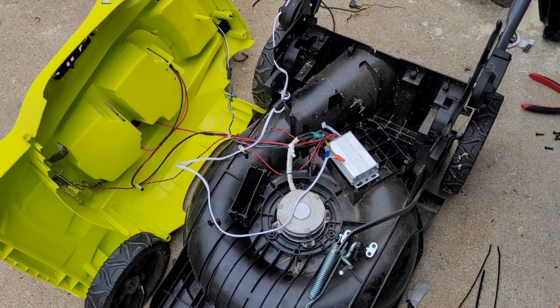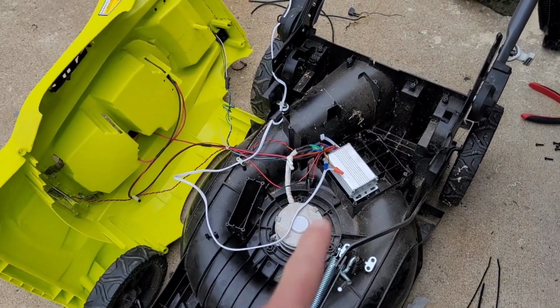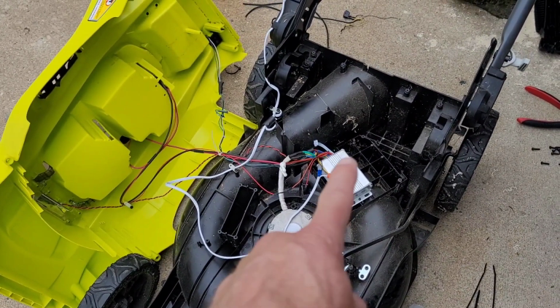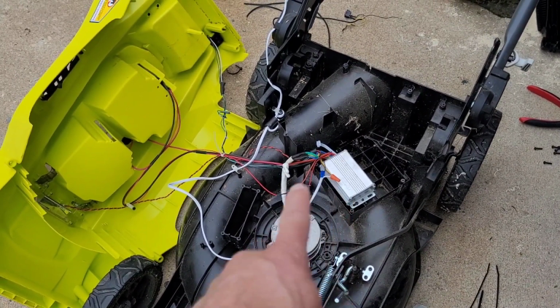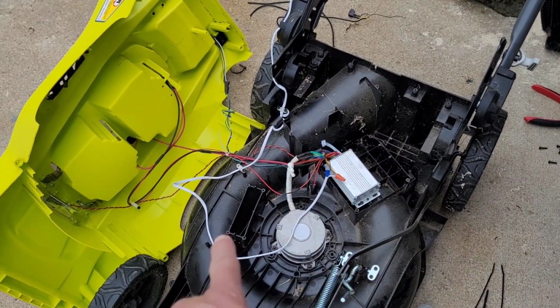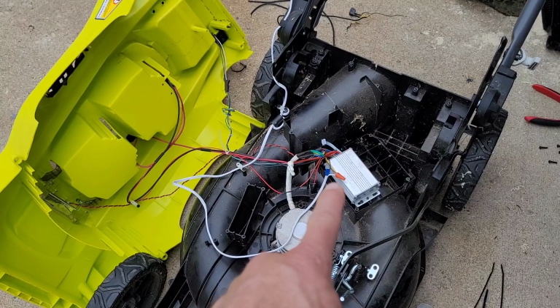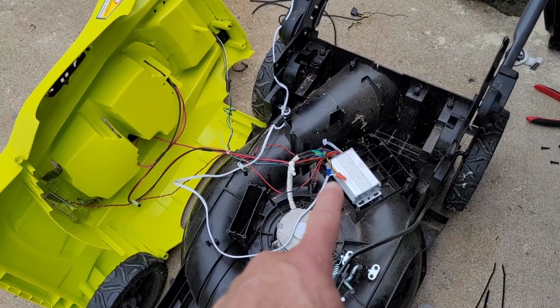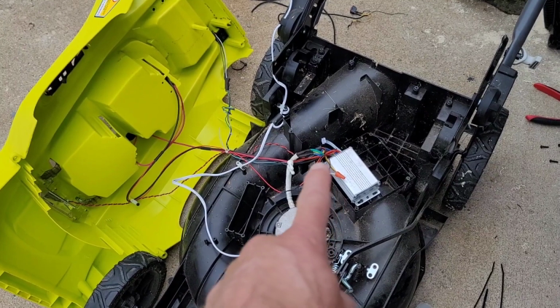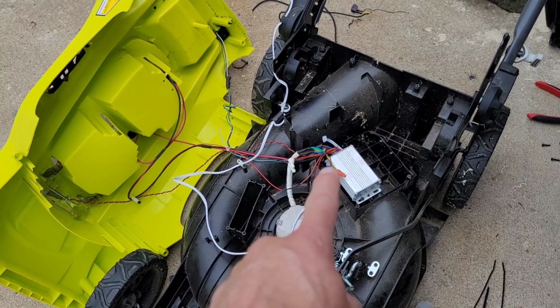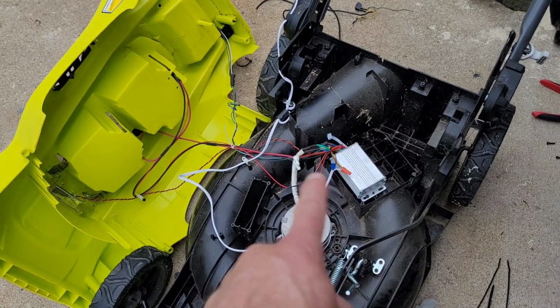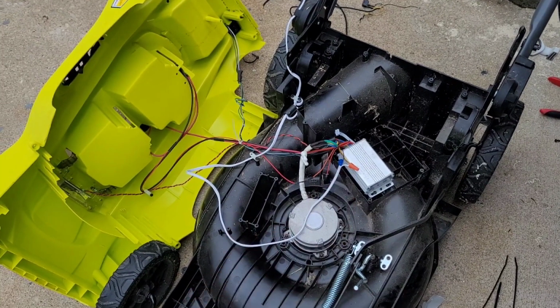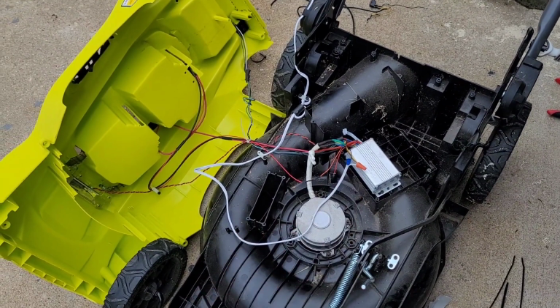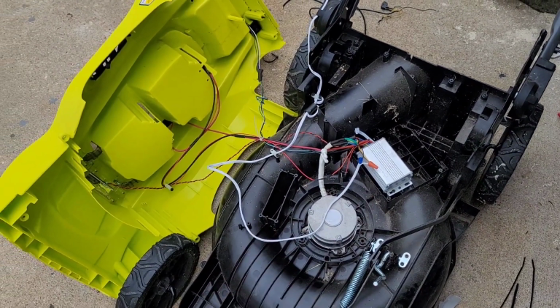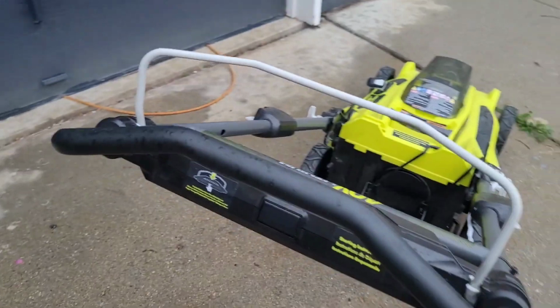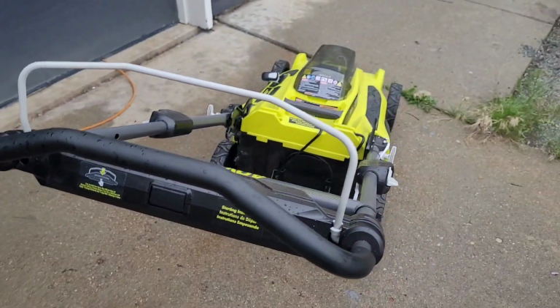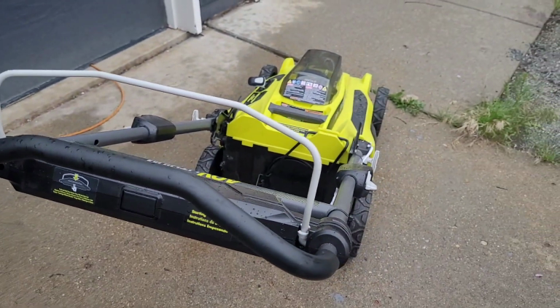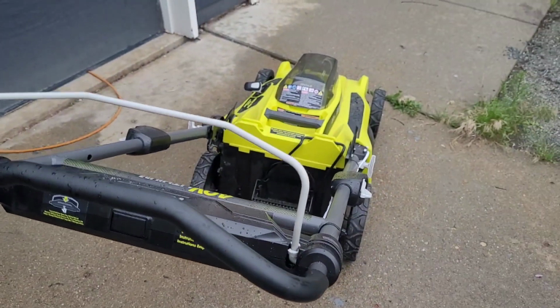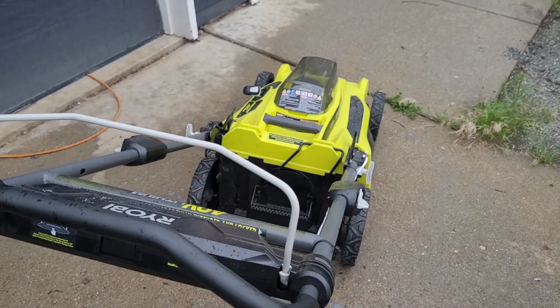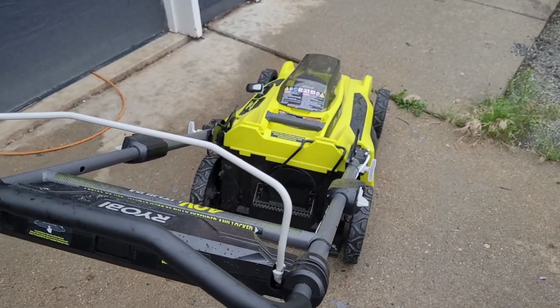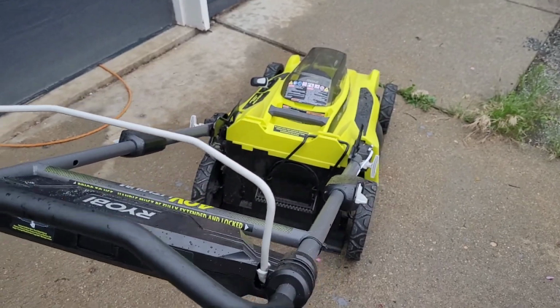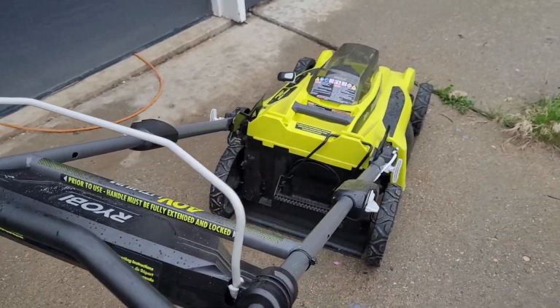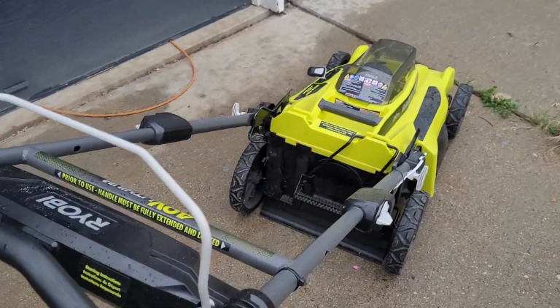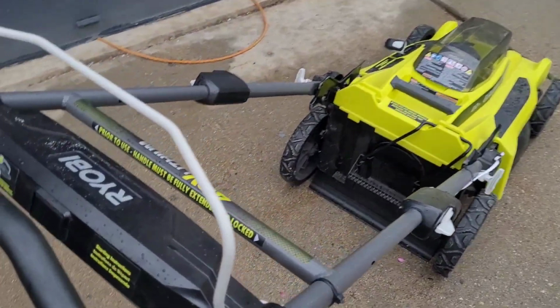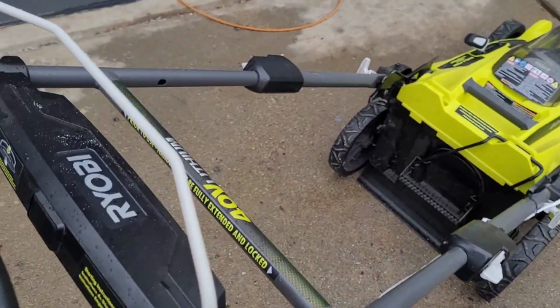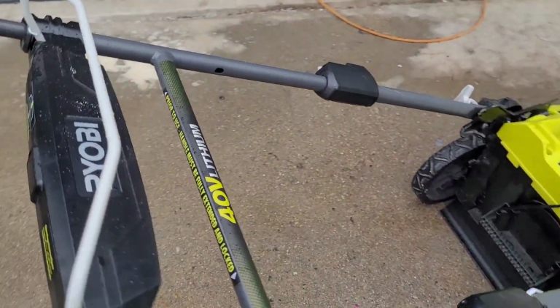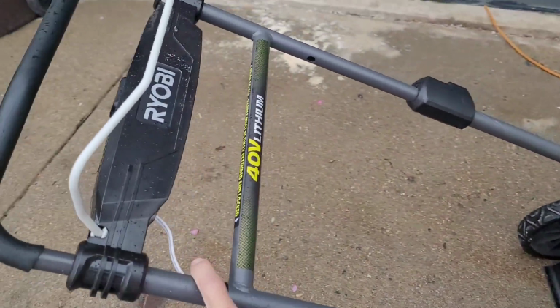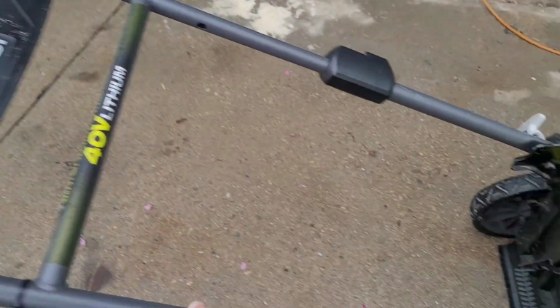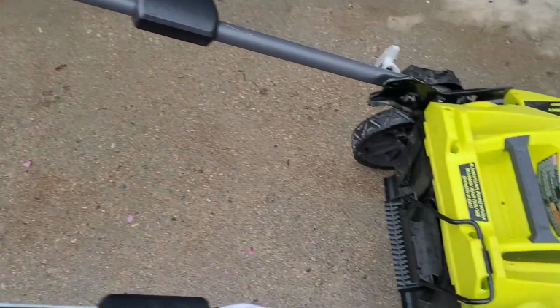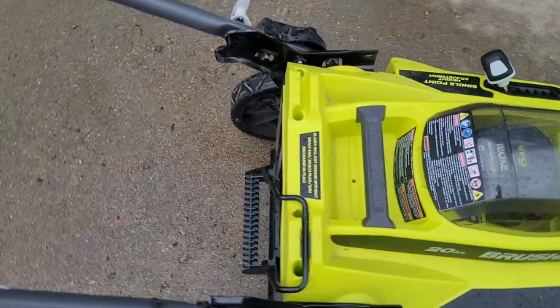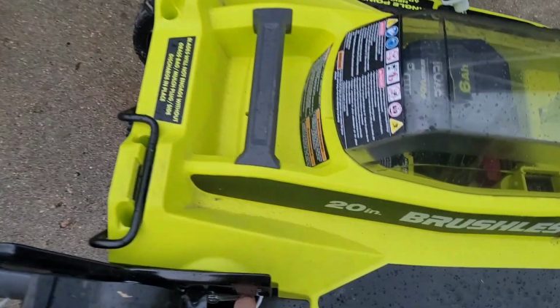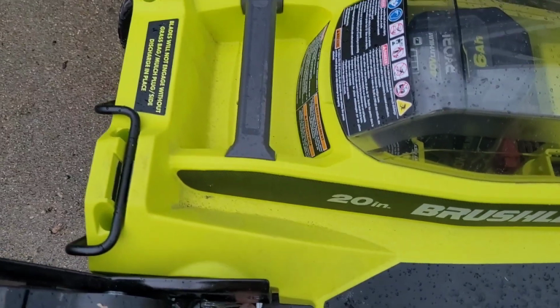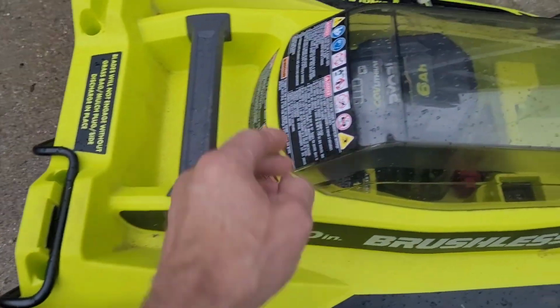I'm just going to tidy this up with some tape and zip ties. Okay, I've got the whole thing put back together — got the wire coming out of there and routed through here.